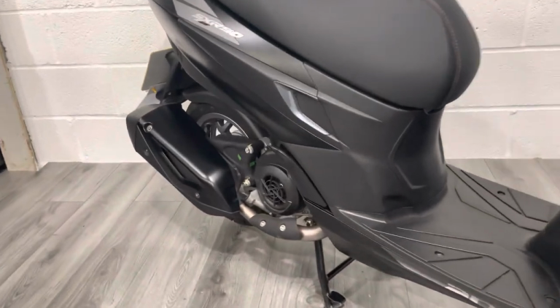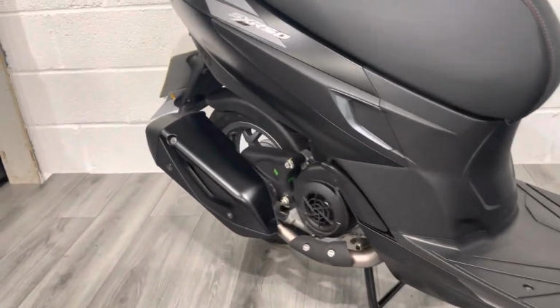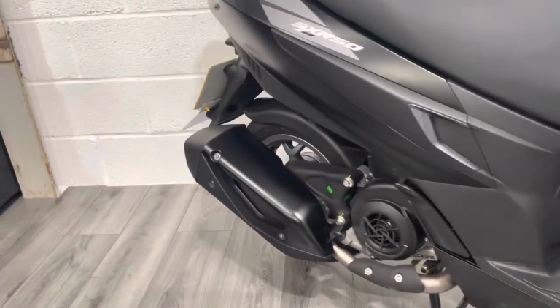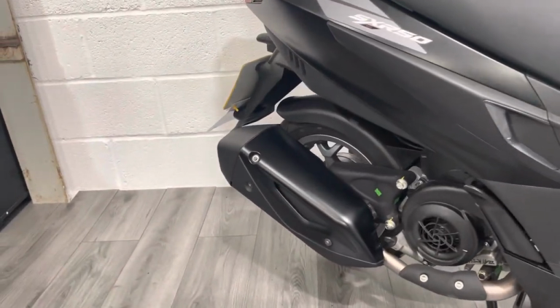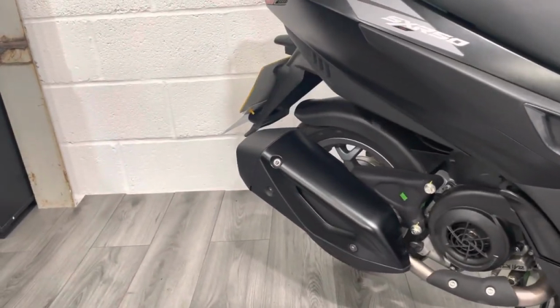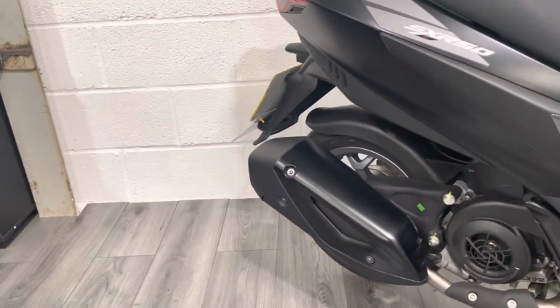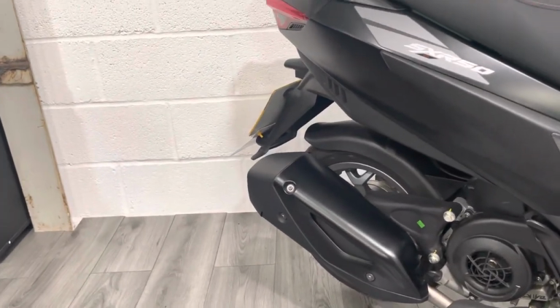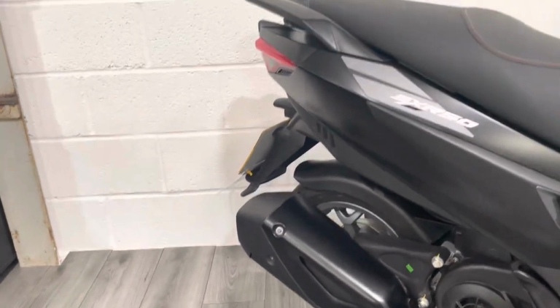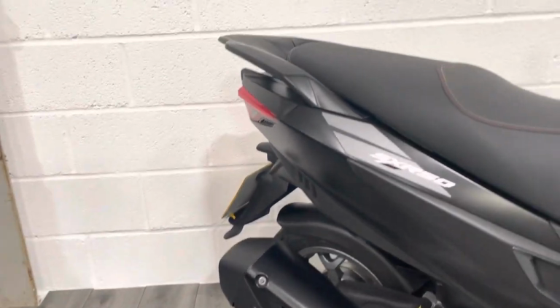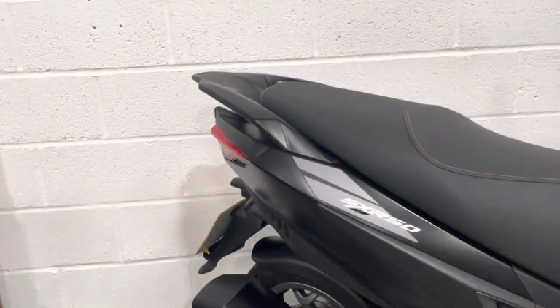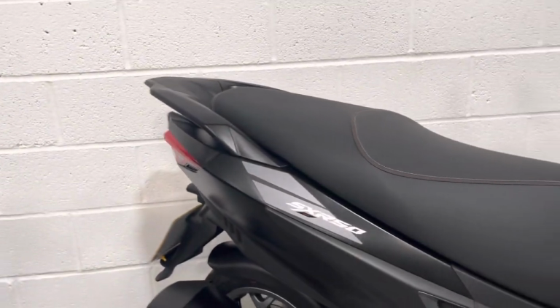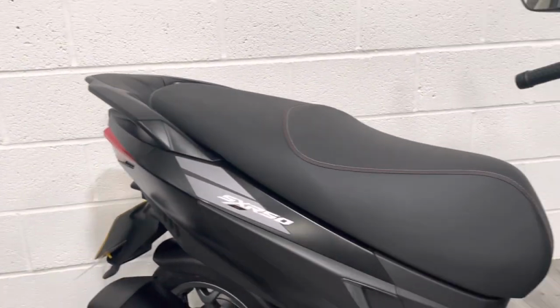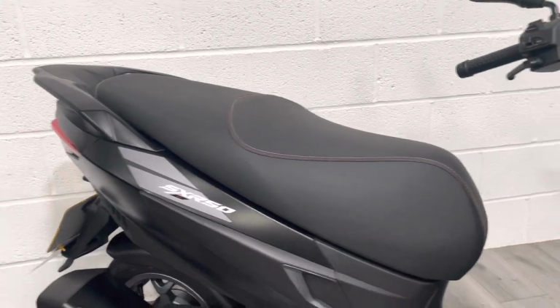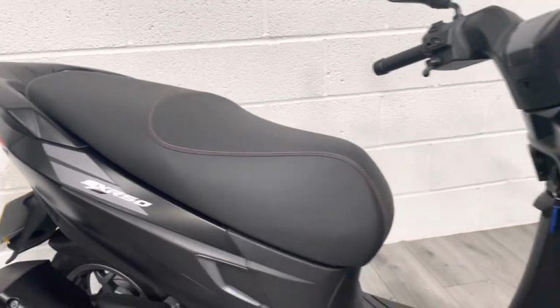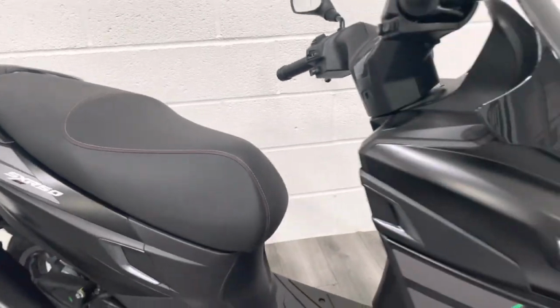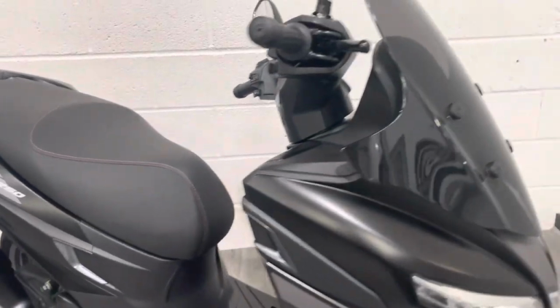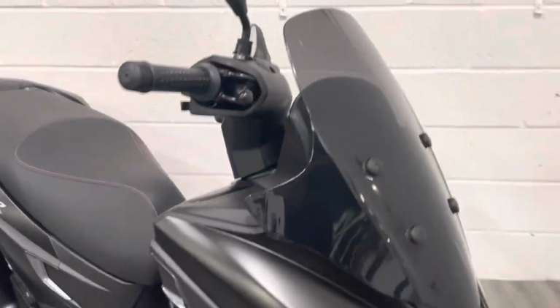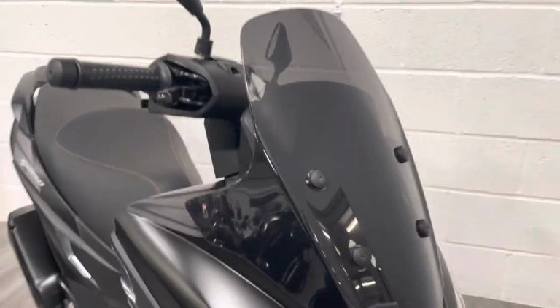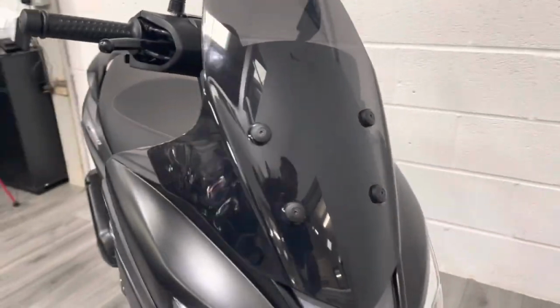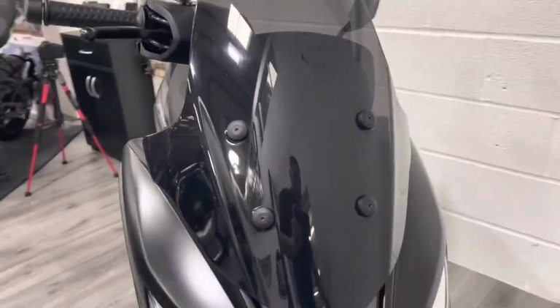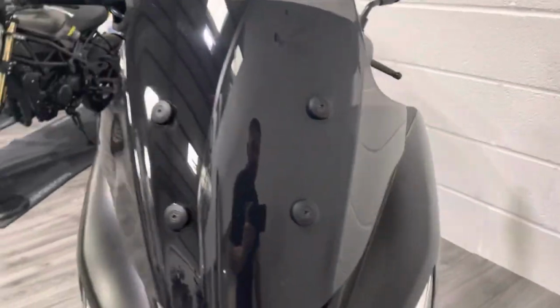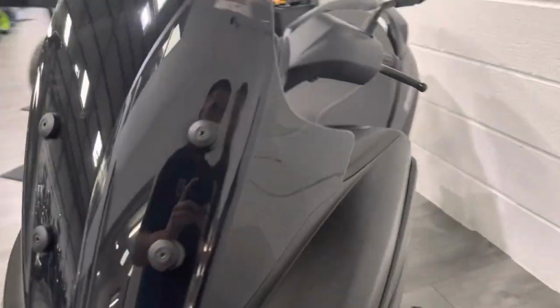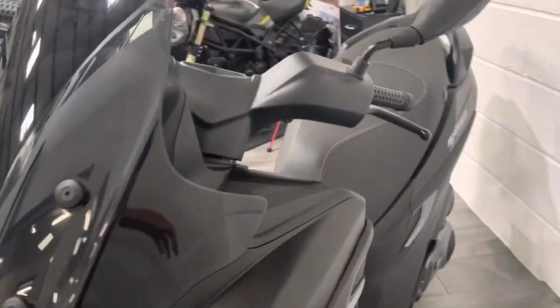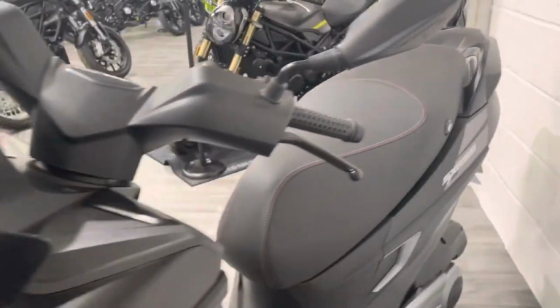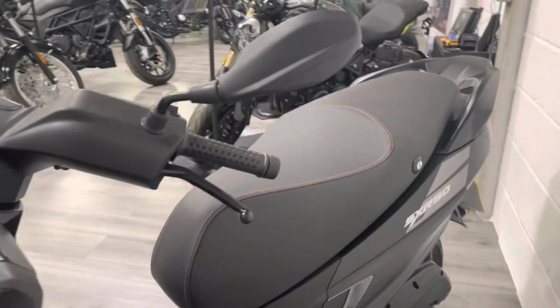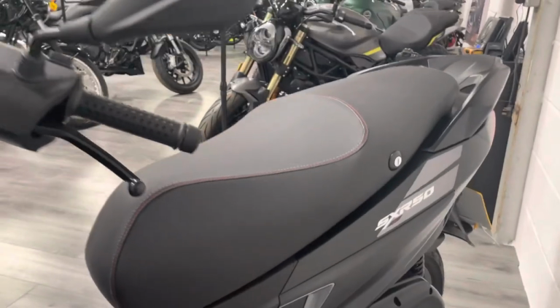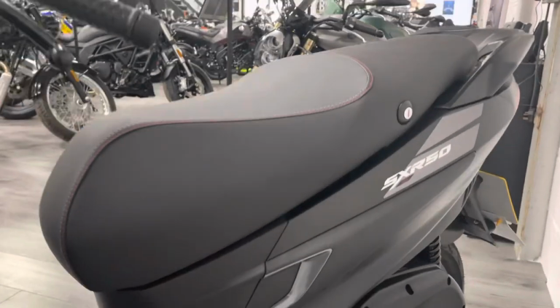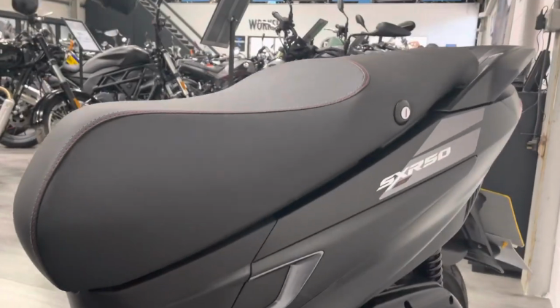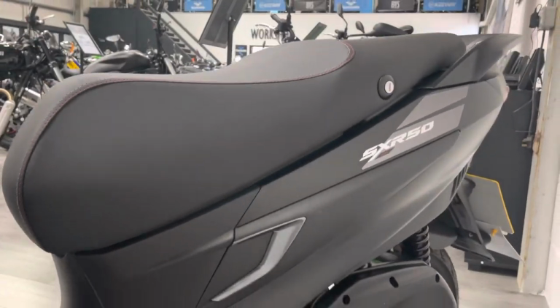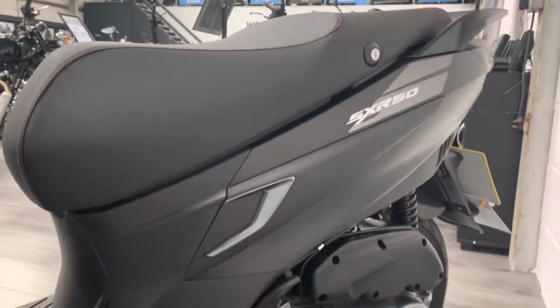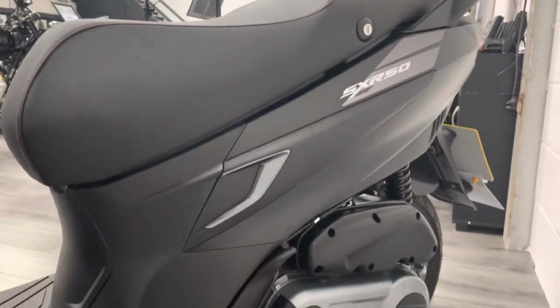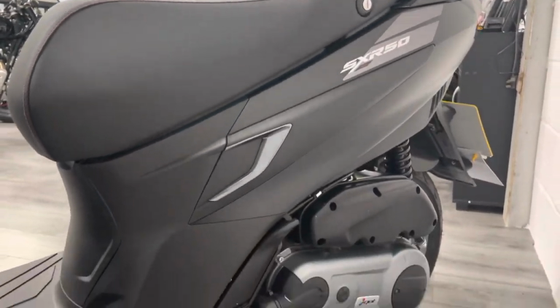Coming around this side, it's a really clean and tidy bike. Like I say, it's done basically no mileage — one owner. And again around this side, all really nice and clean.